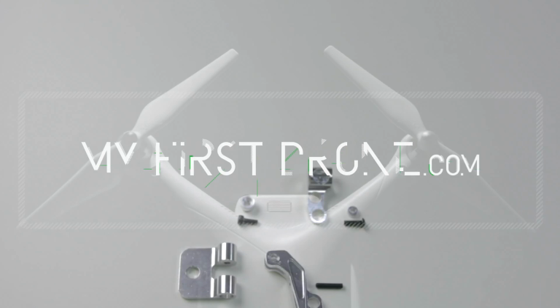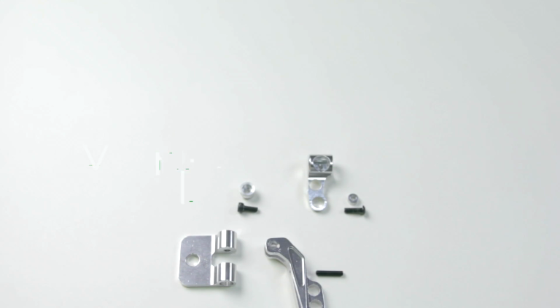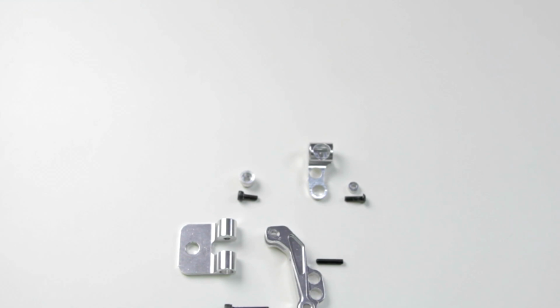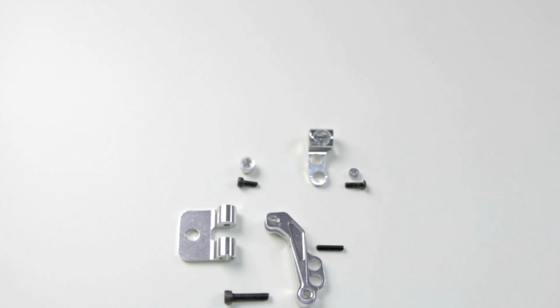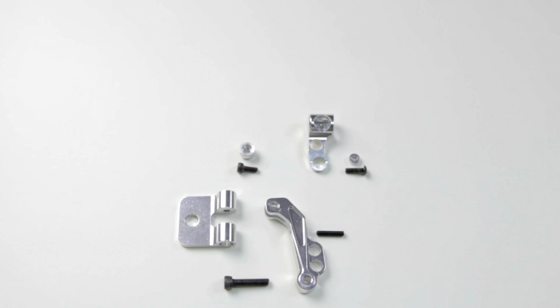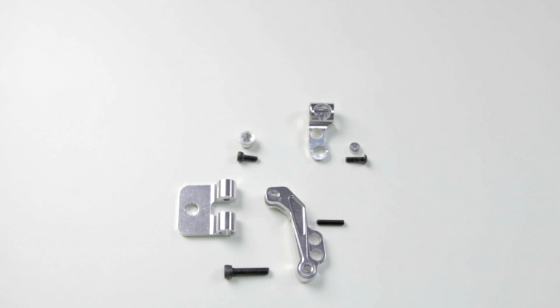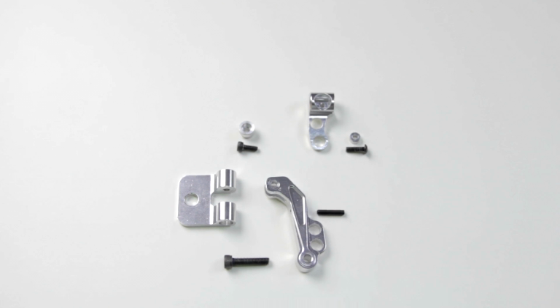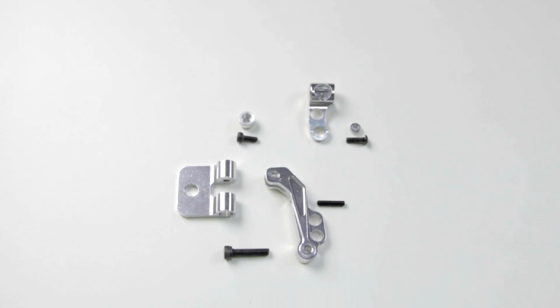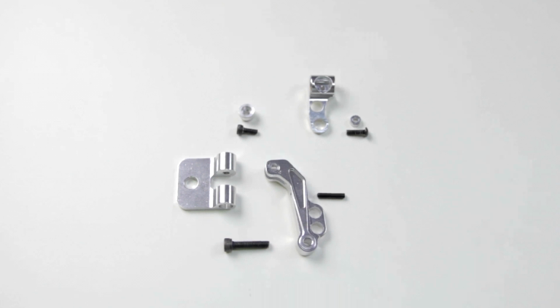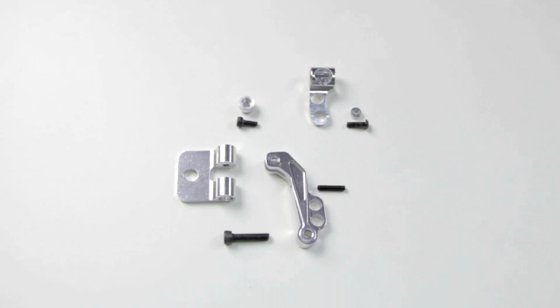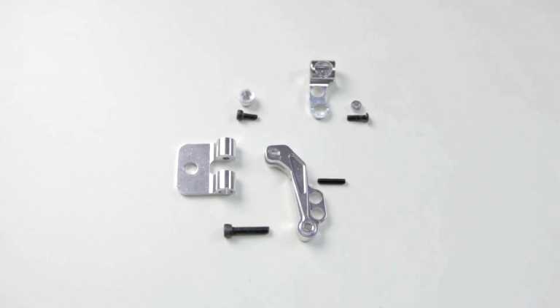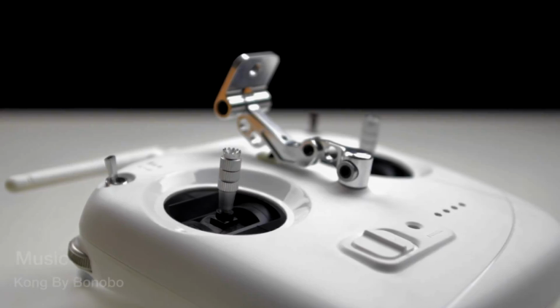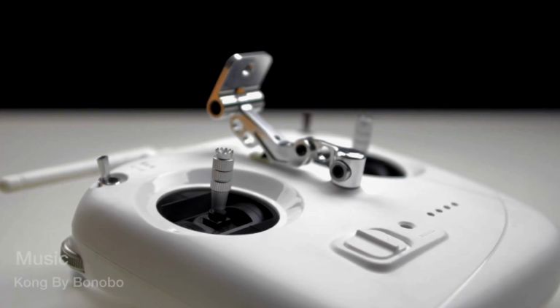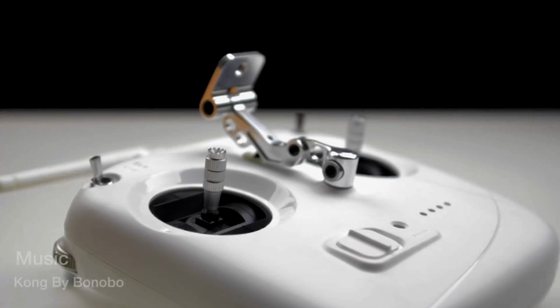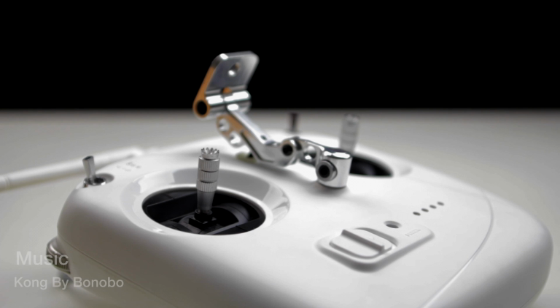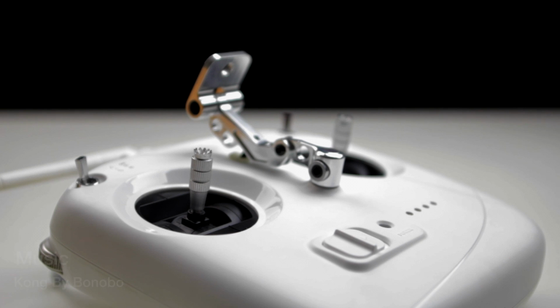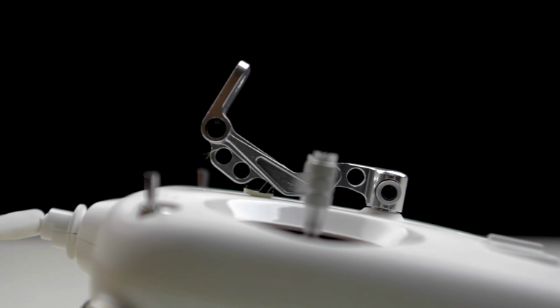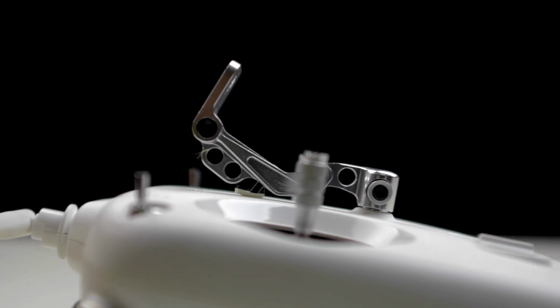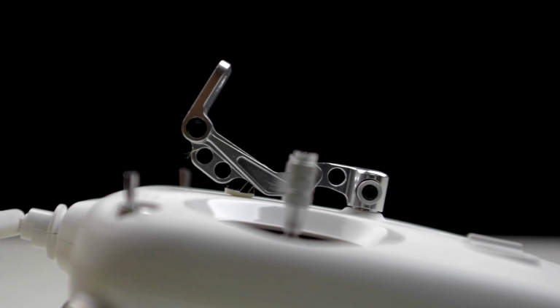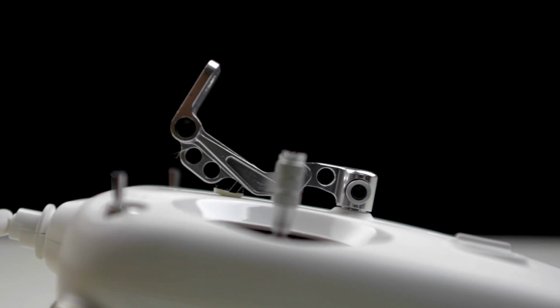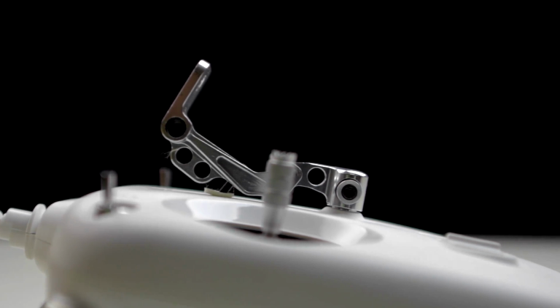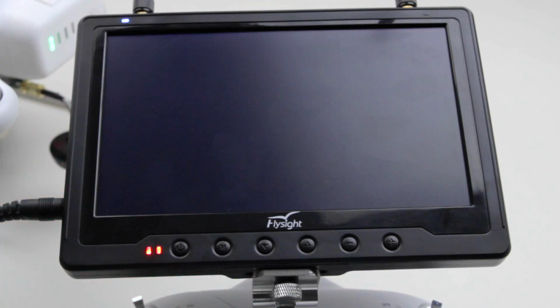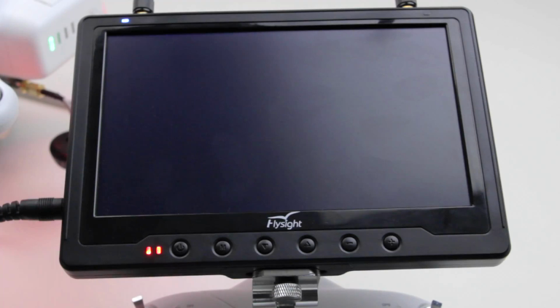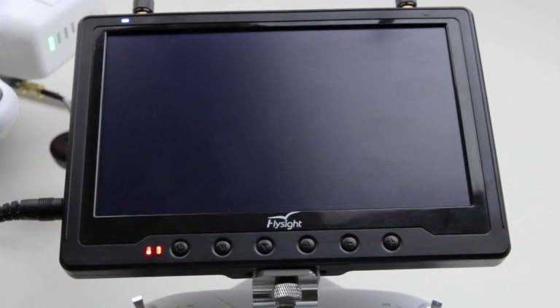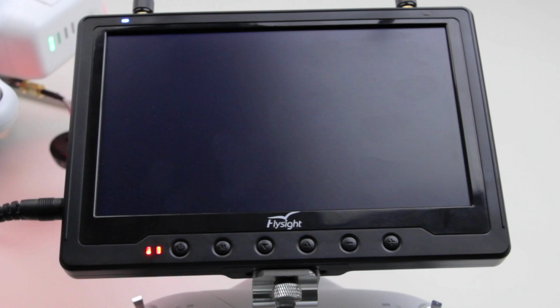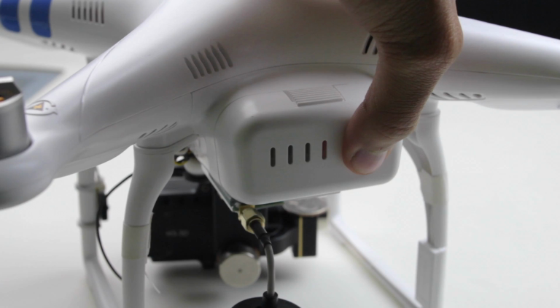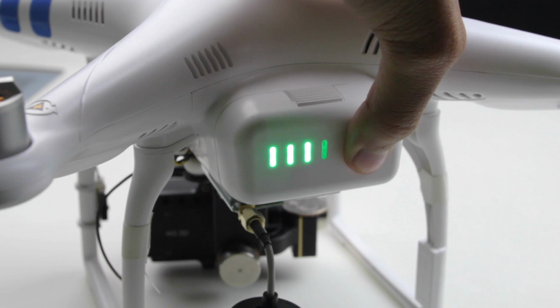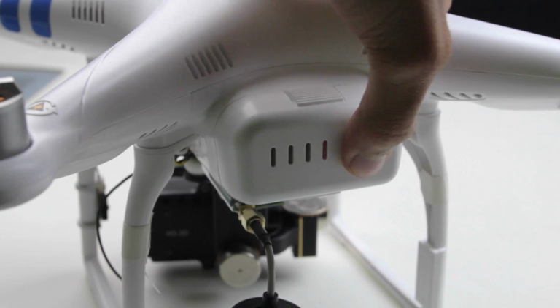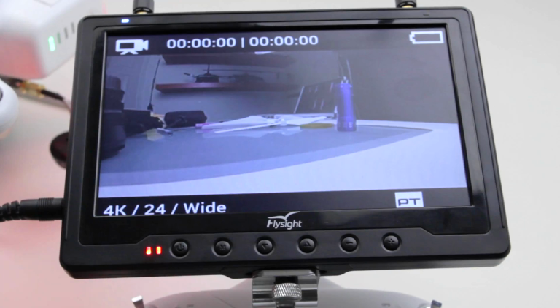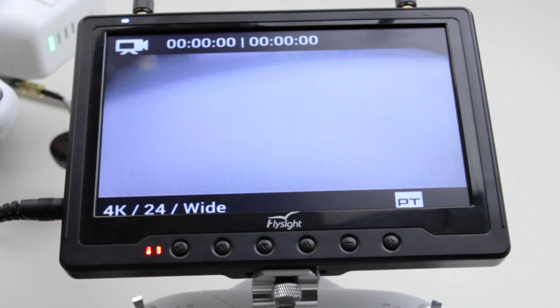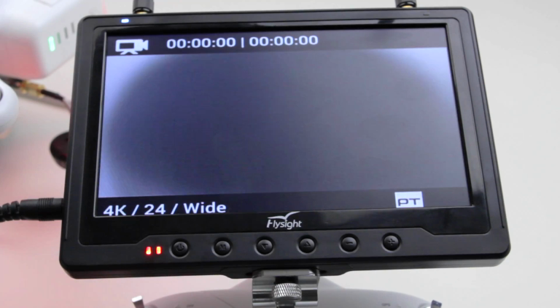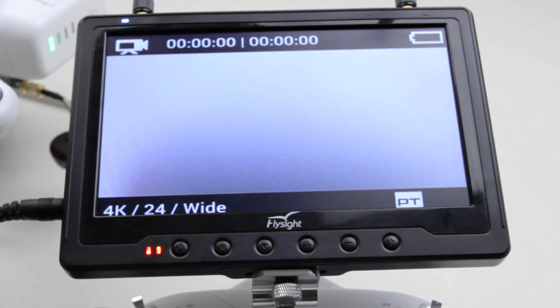This is Cory Smith with MyFirstDrone.com and today we're going to be assembling the mounting bracket that's used for attaching the FPV monitor onto the Phantom 2 controller. Then after that, we'll be setting it up to work with the video transmitter that's on the Phantom 2 so that you can have a fully working FPV system.